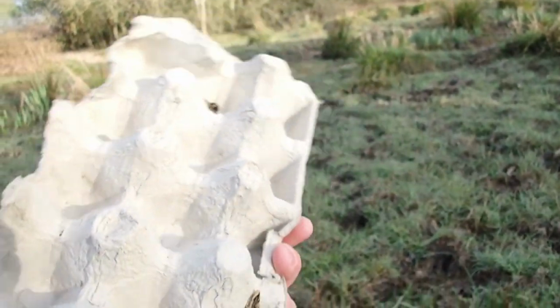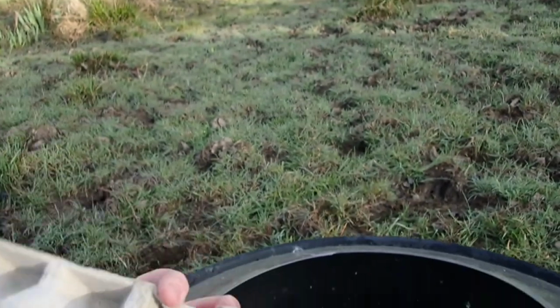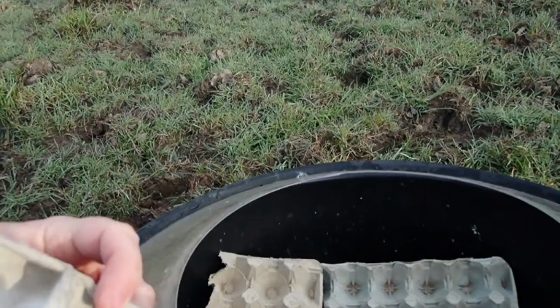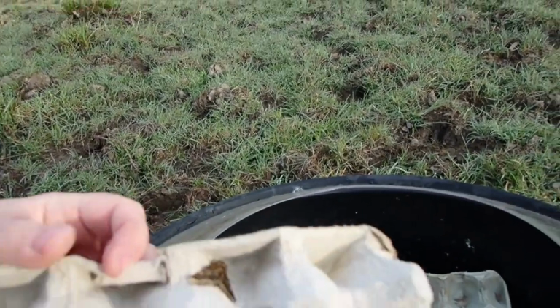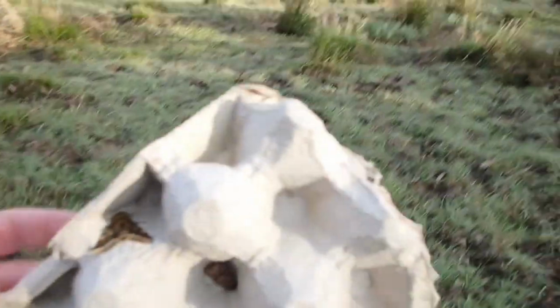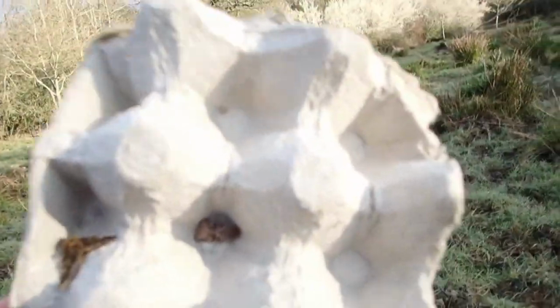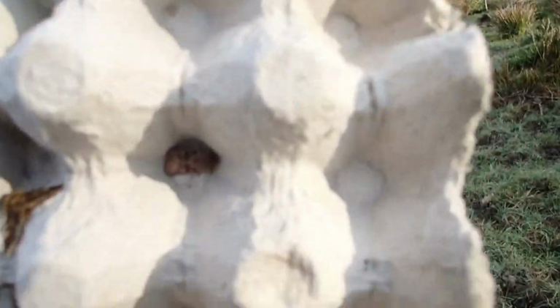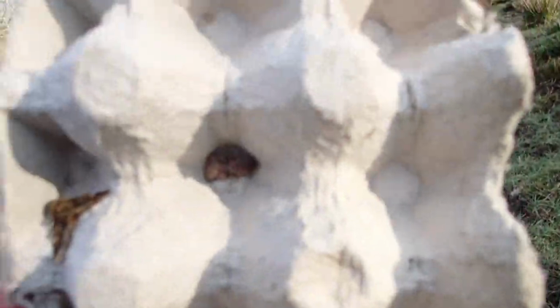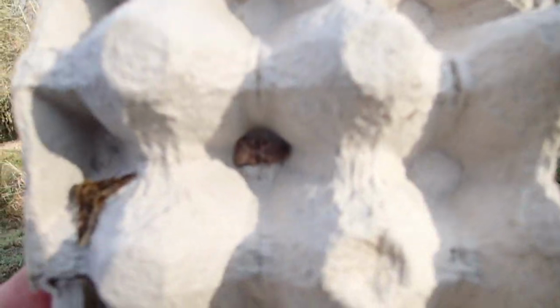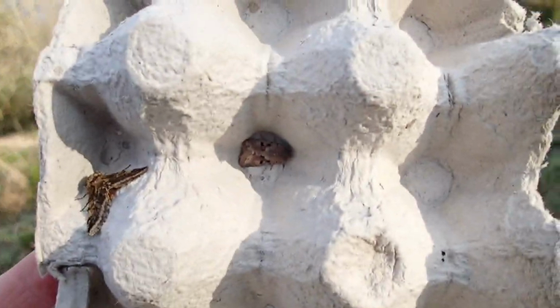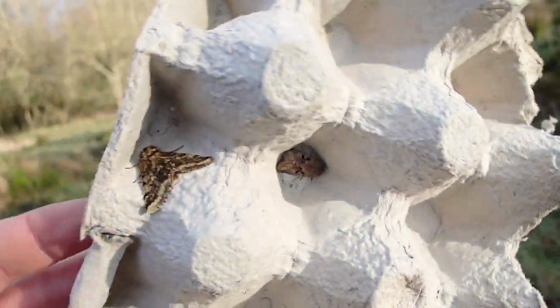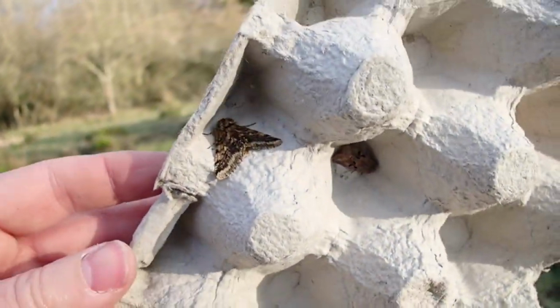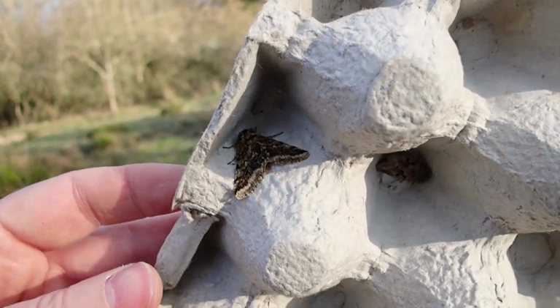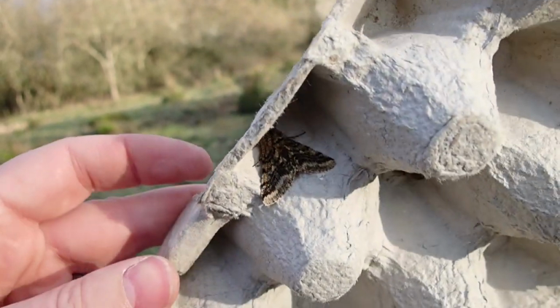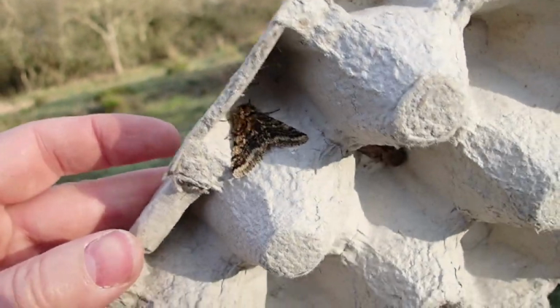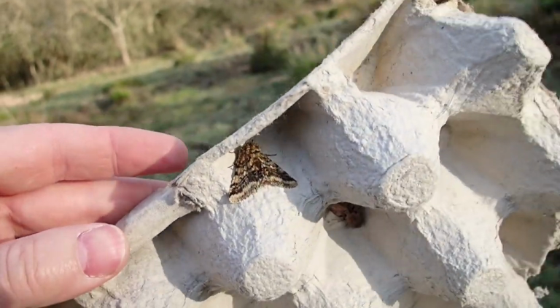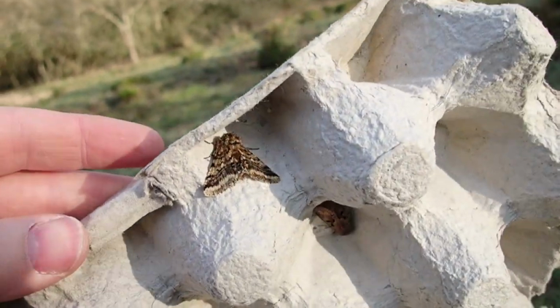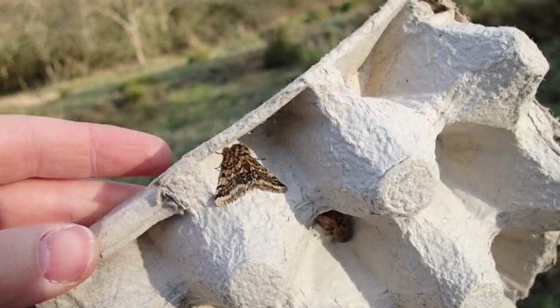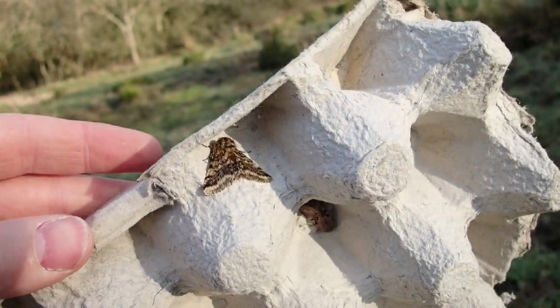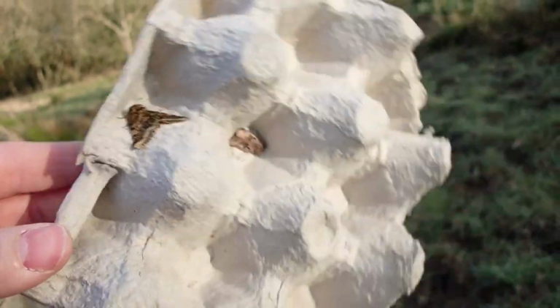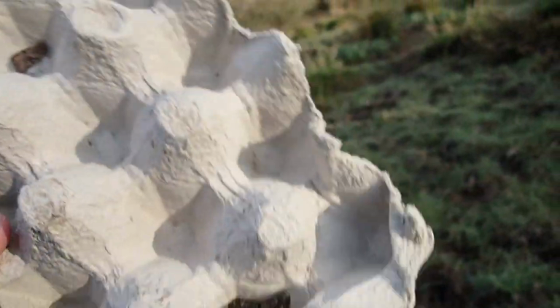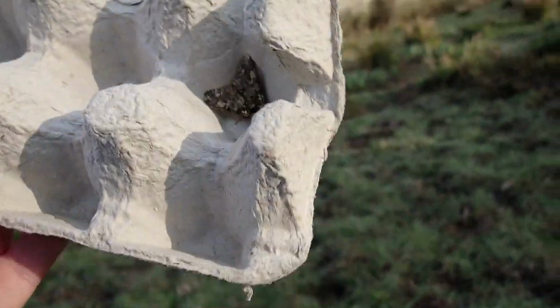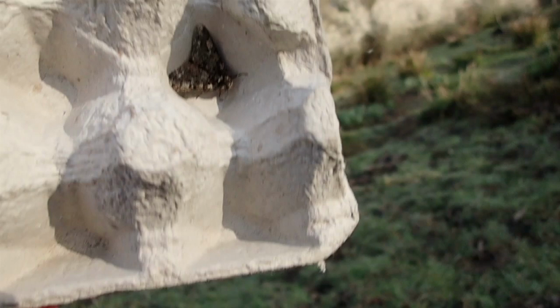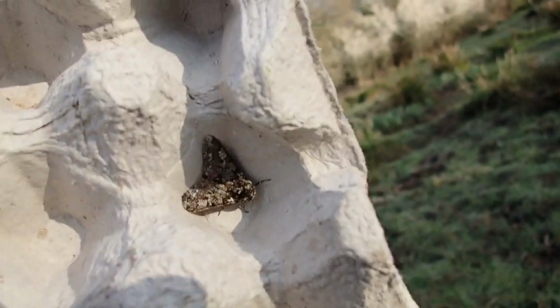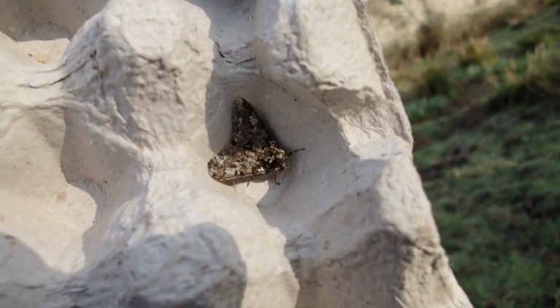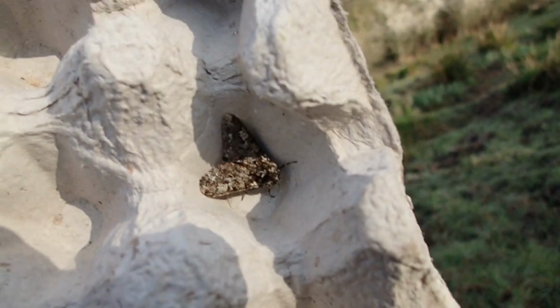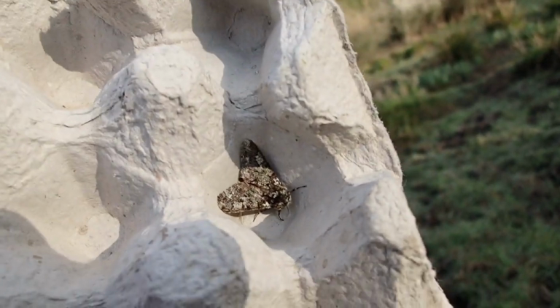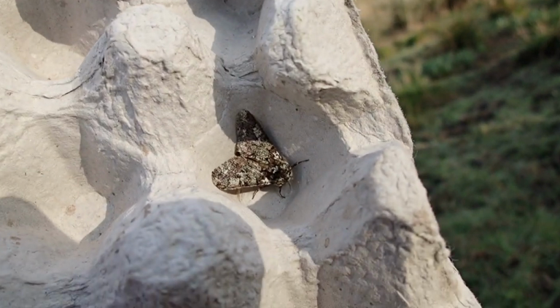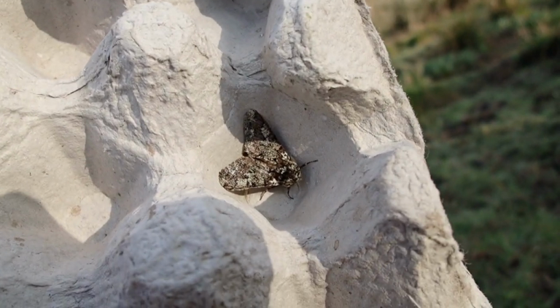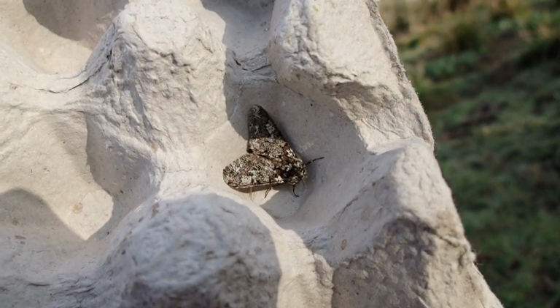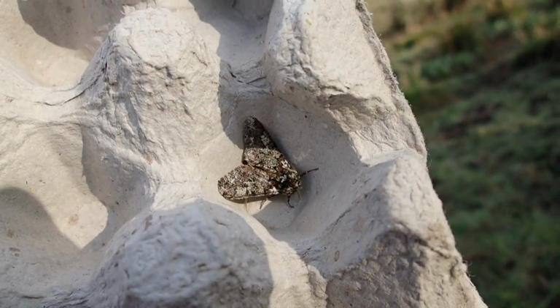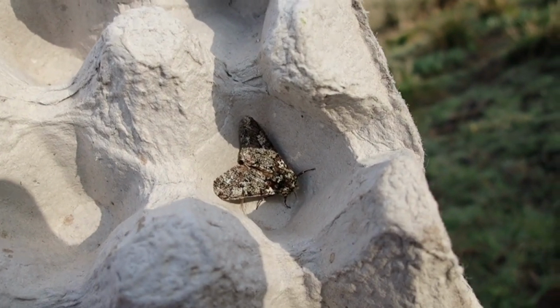A few more moths here — we've got another Hebrew Character hiding in there and another Brindled Beauty. It's quite difficult to see in this light, but just in here we've got an Oak Beauty, which is one of the larger moths flying at this time of year.